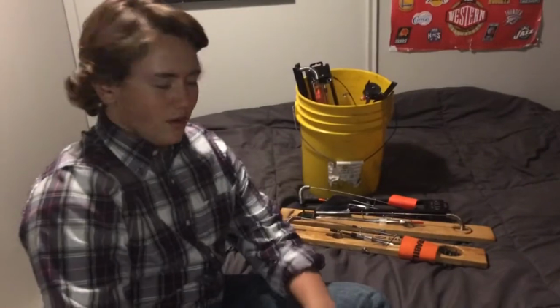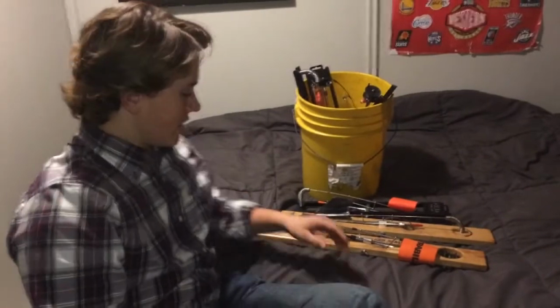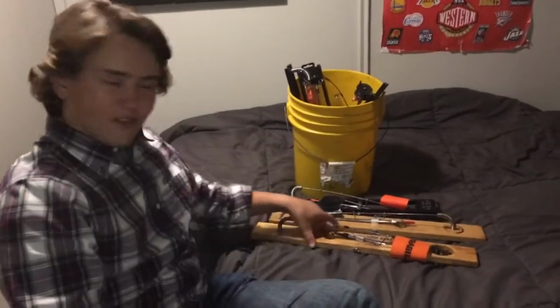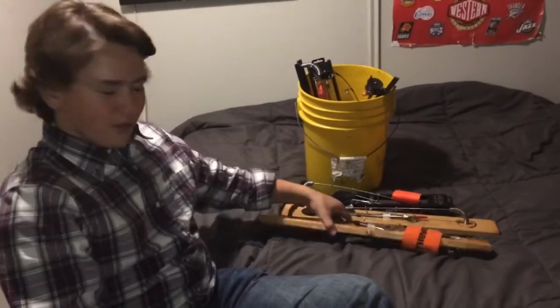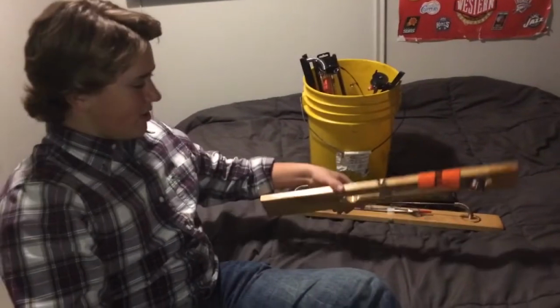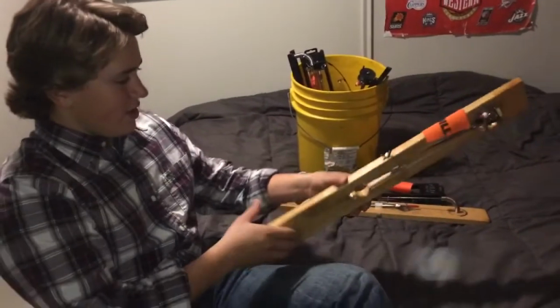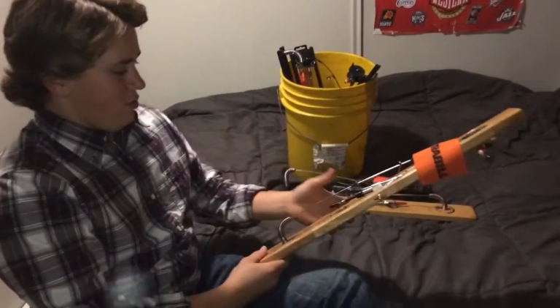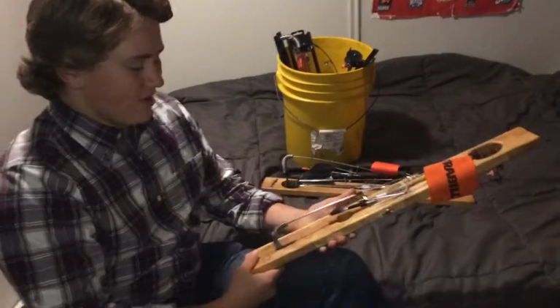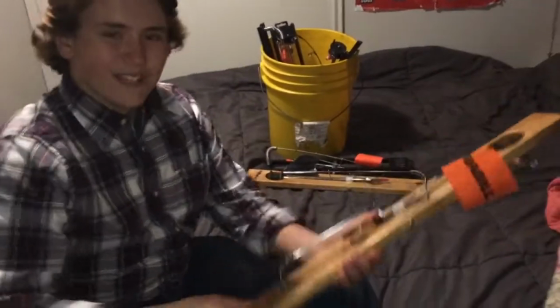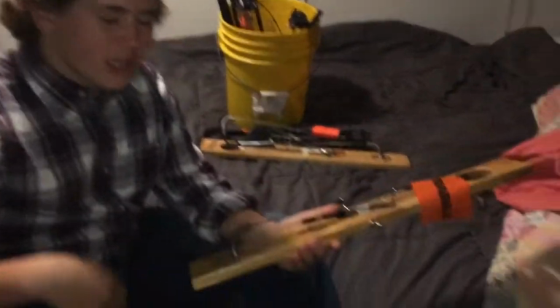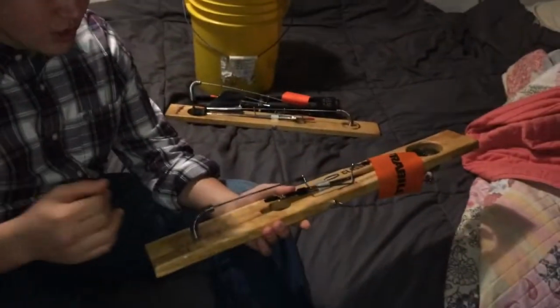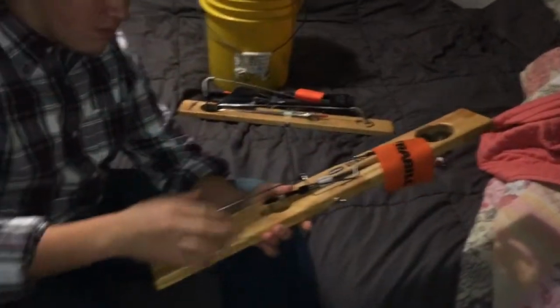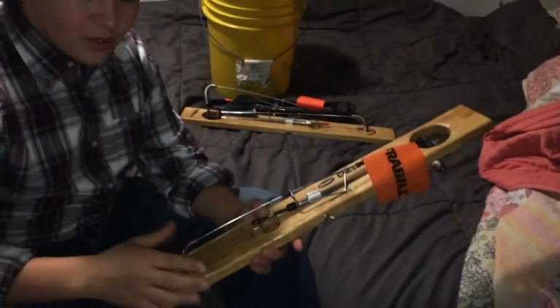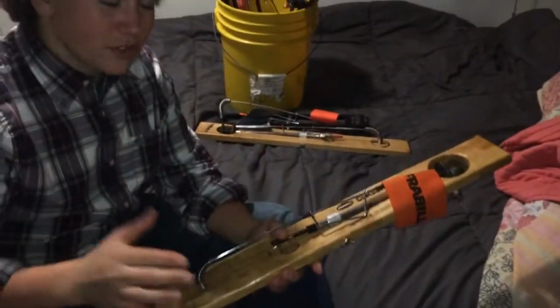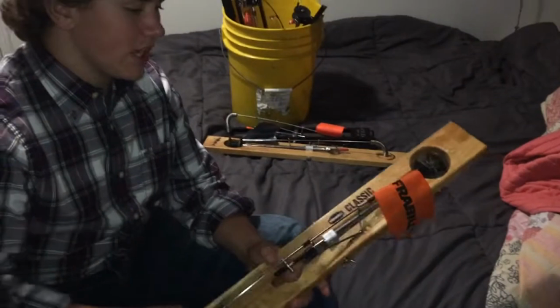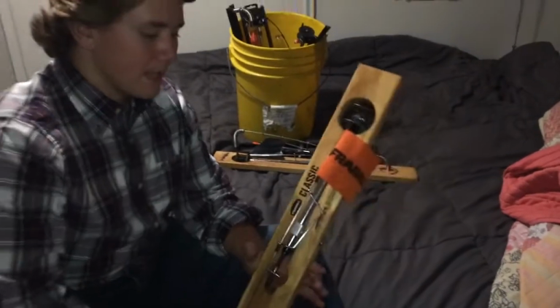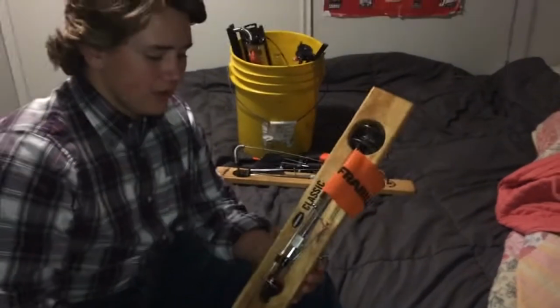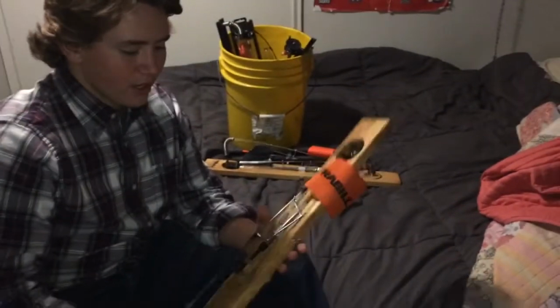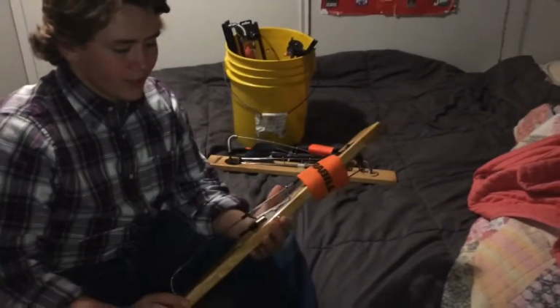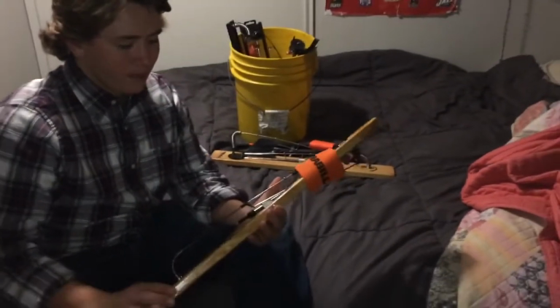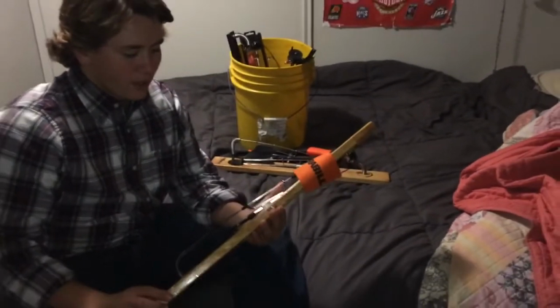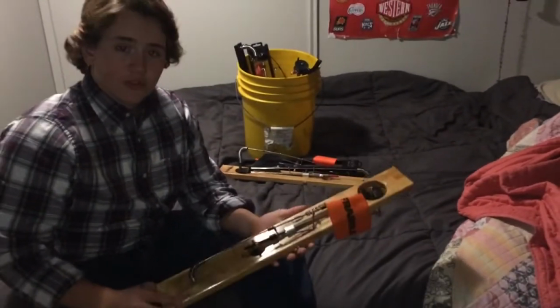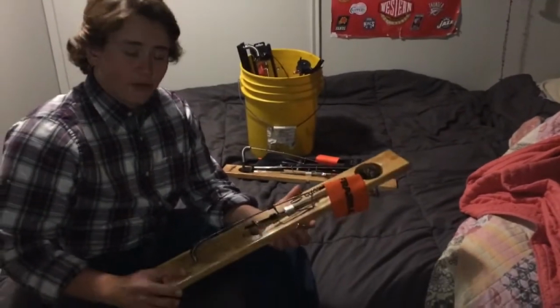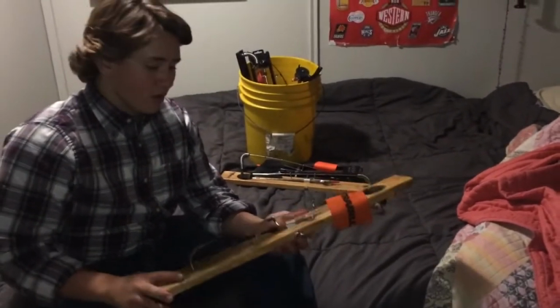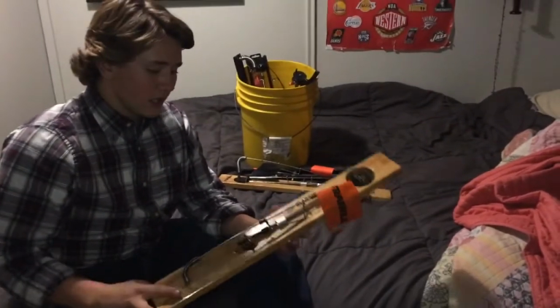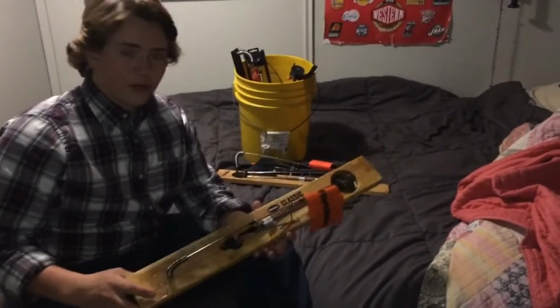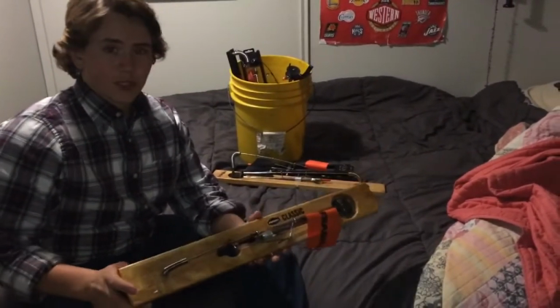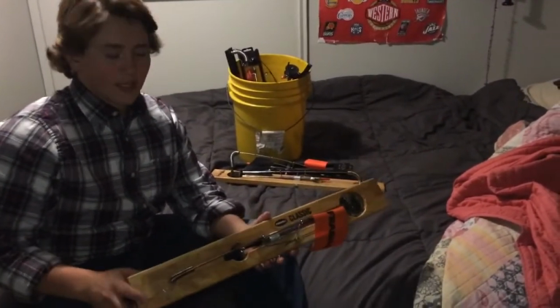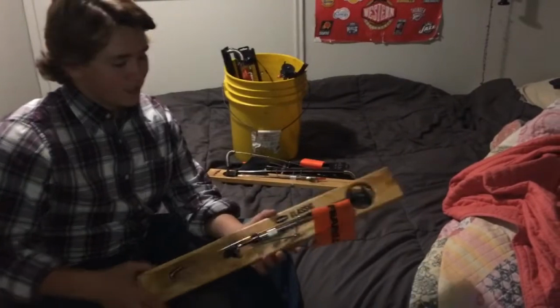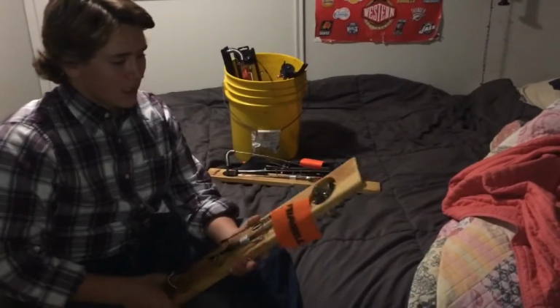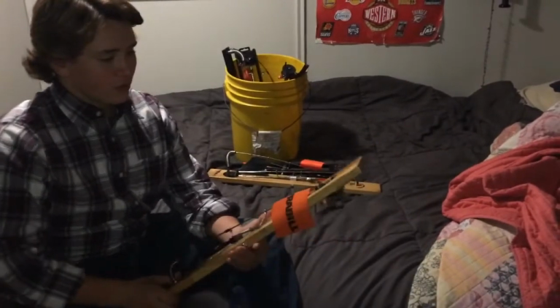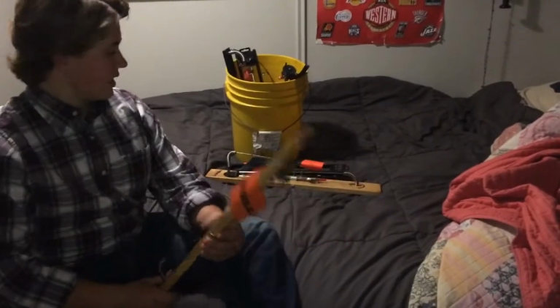Alright guys, Scottie Fisherman here. We're going to do an ice fishing arsenal — an ice fishing setup kind of thing — because ice fishing is right around the corner. Lakes are starting to get some sheet ice on them, and we're going to show you the setup.